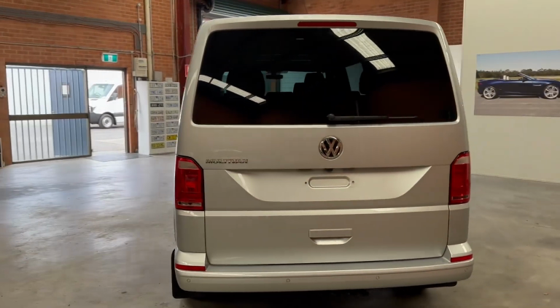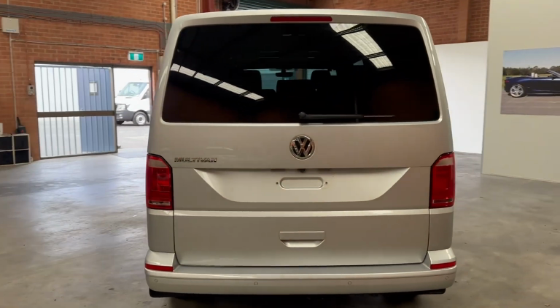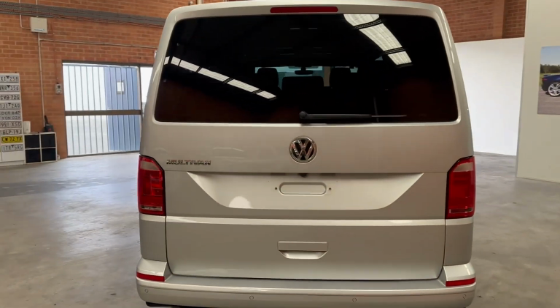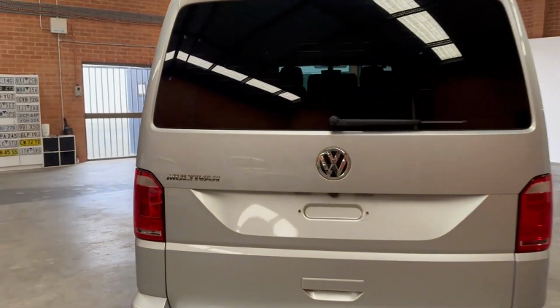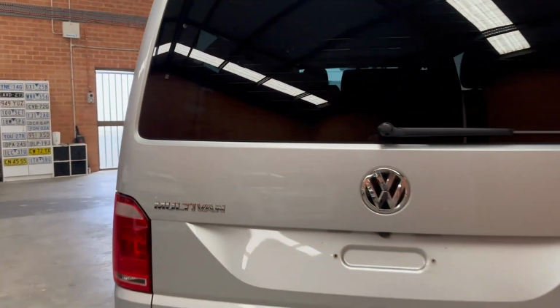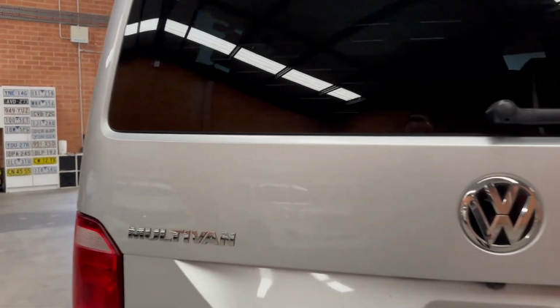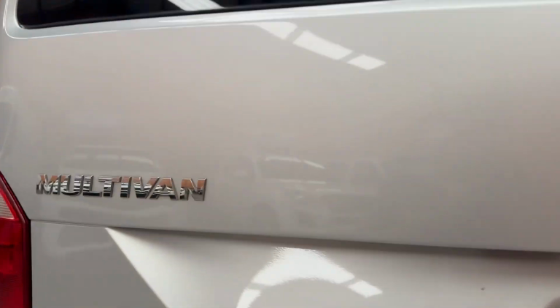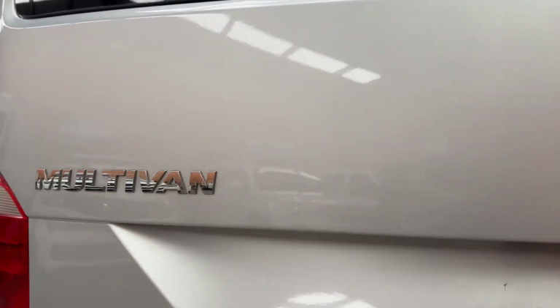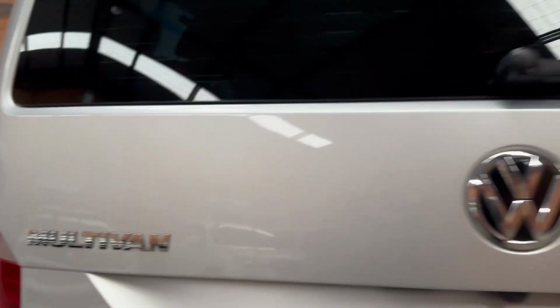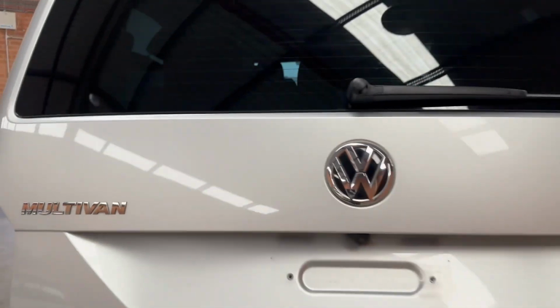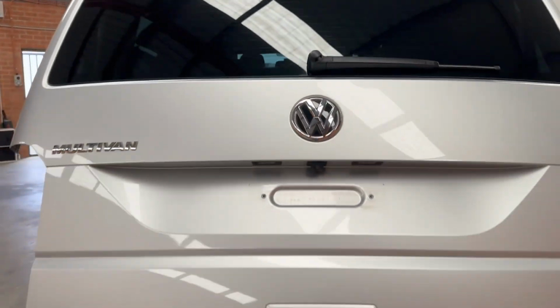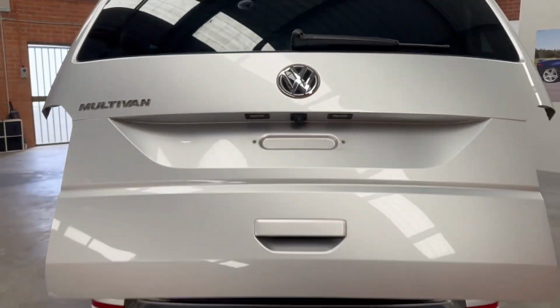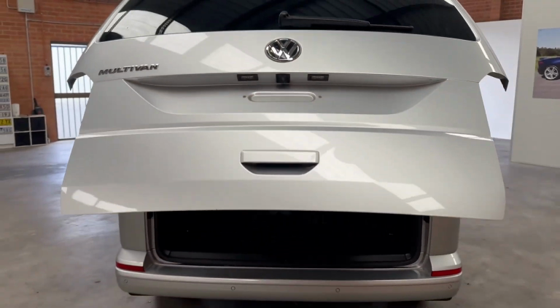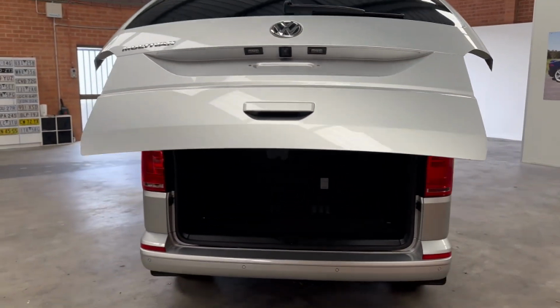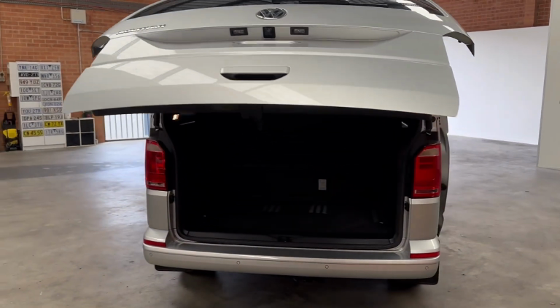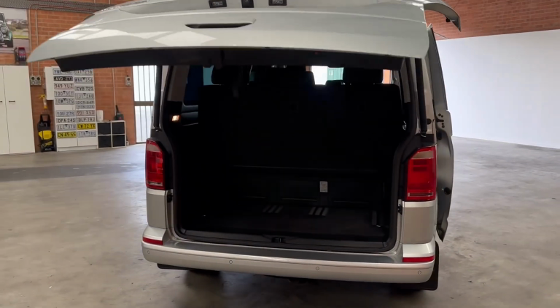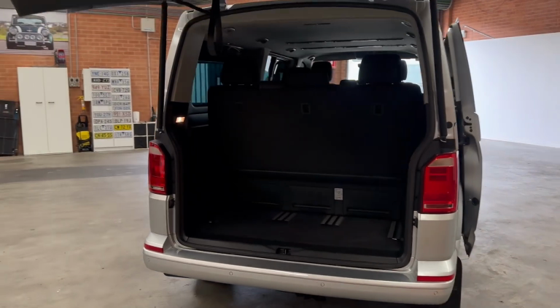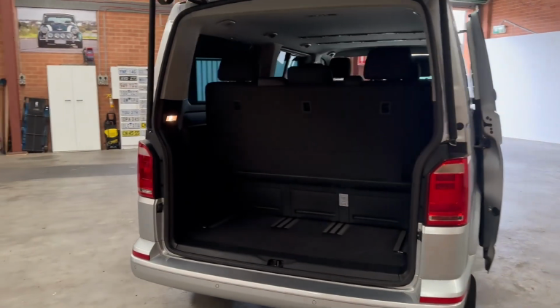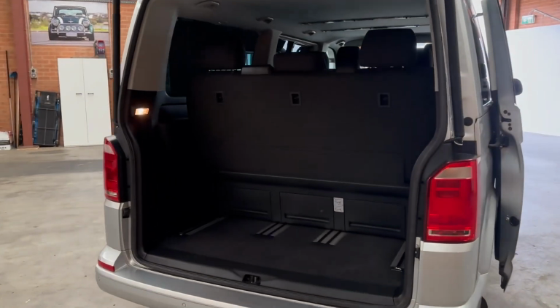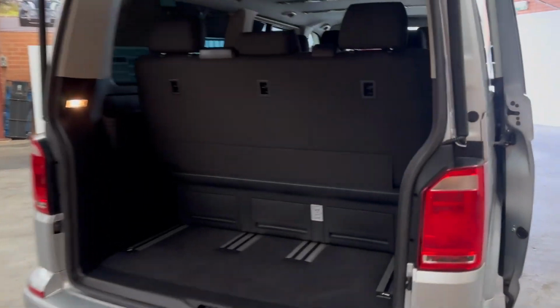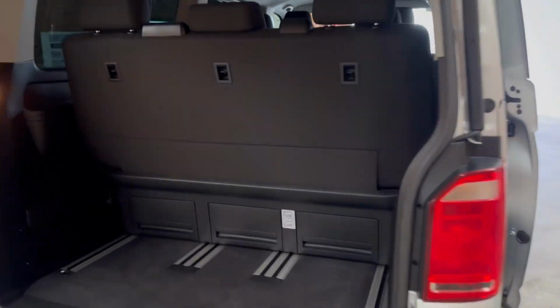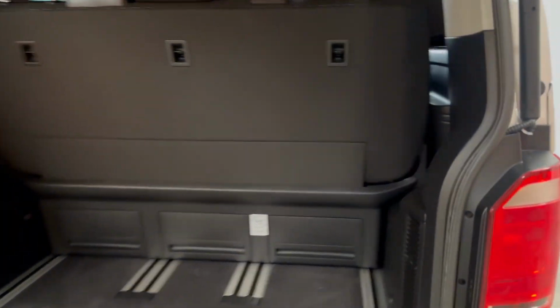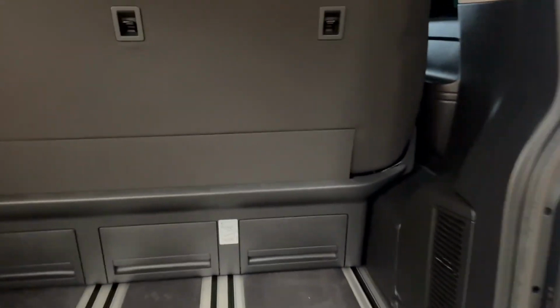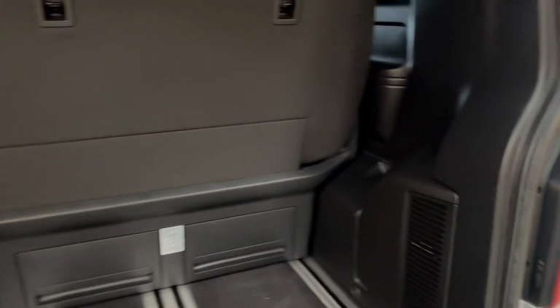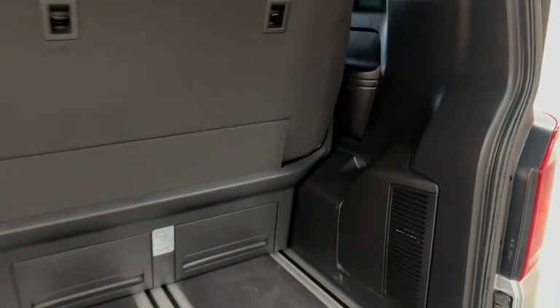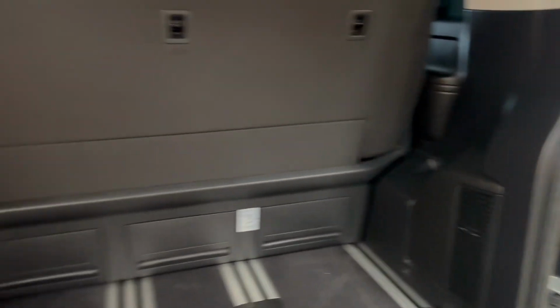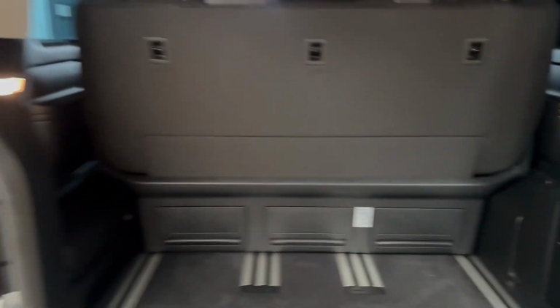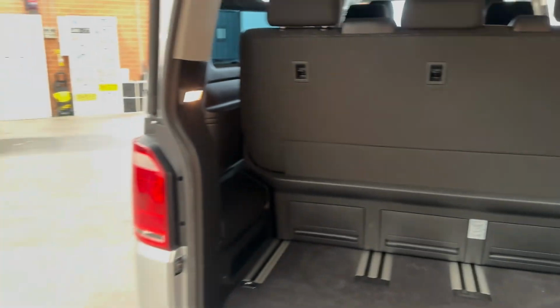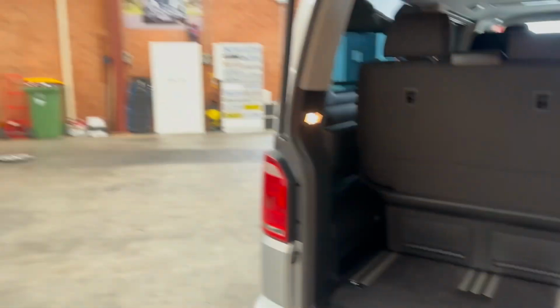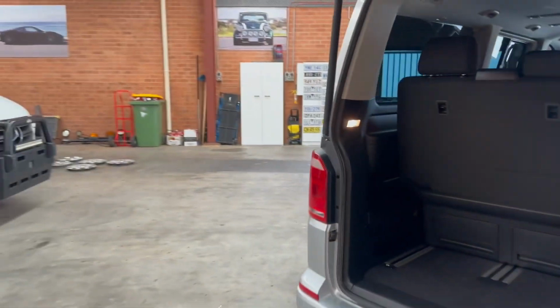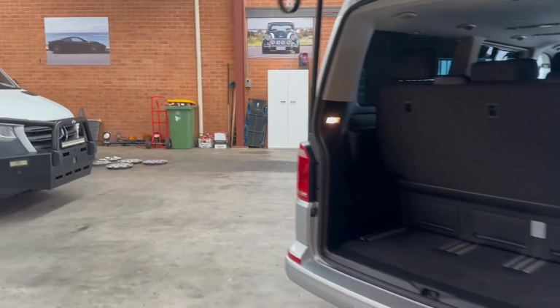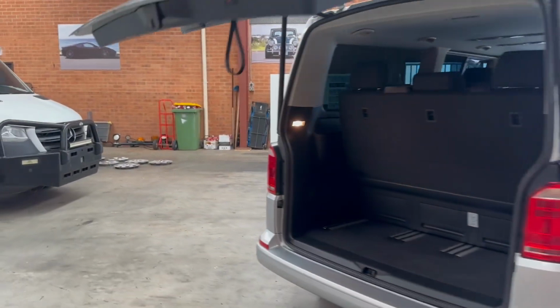It gives you that extra room inside which you can appreciate. Really great for the kids moving around, or you could take all the seats out if you like and make it into a camper. Being that it's the long wheelbase, you'll have a lot more room in there as well. That rear seat can also go down into a bed situation if you like.